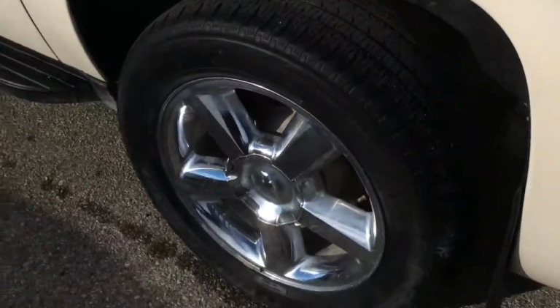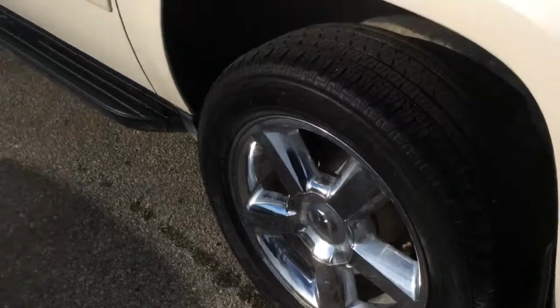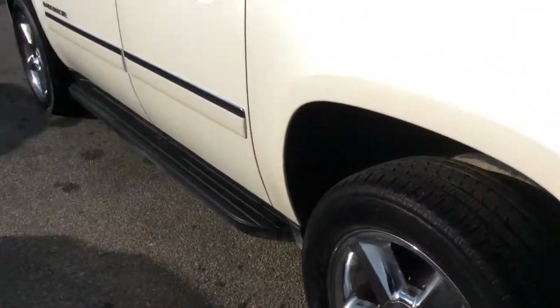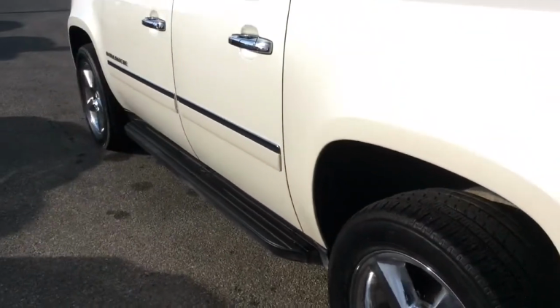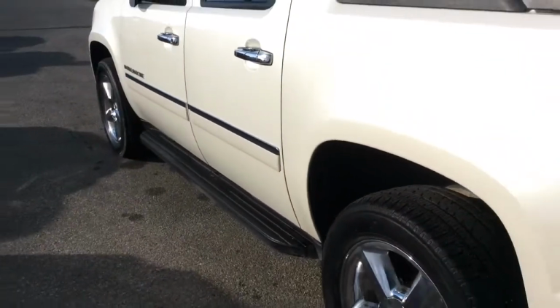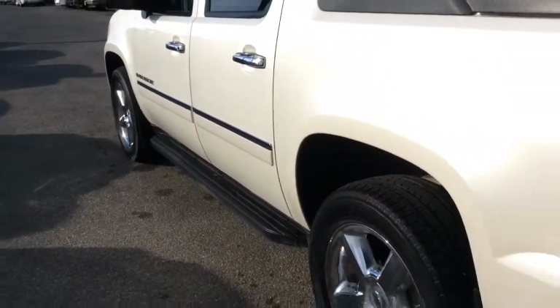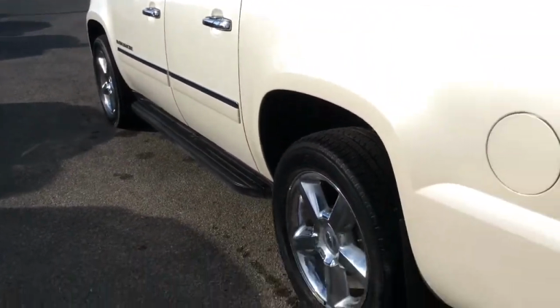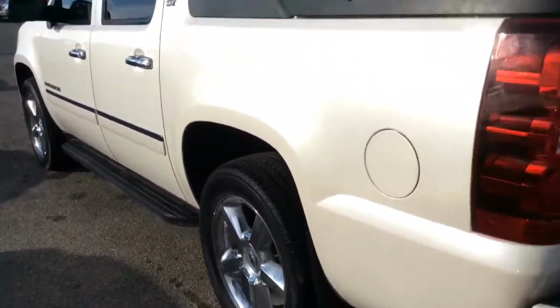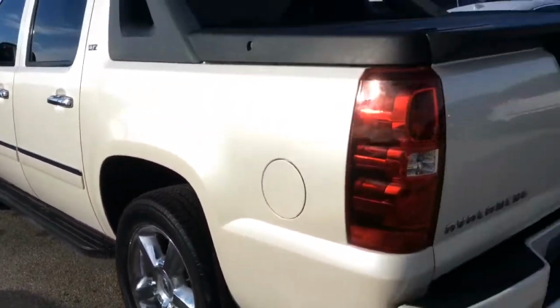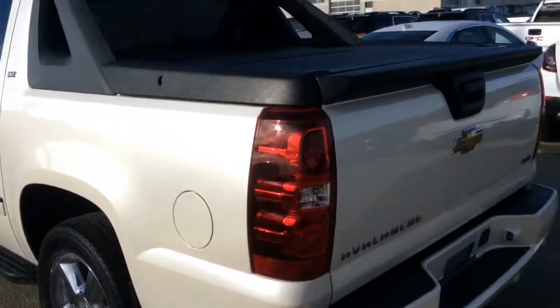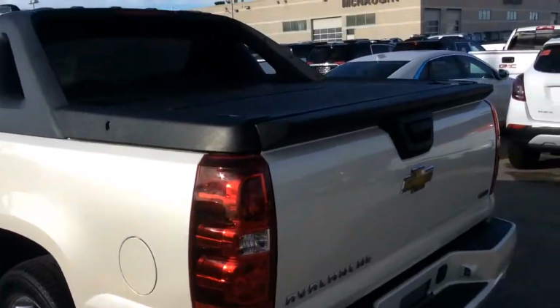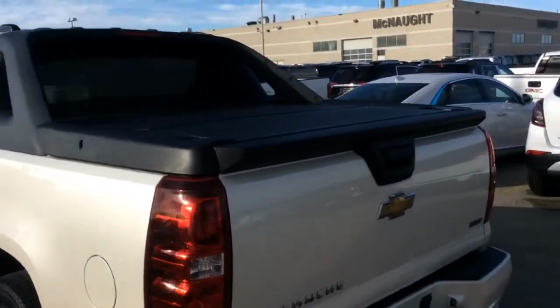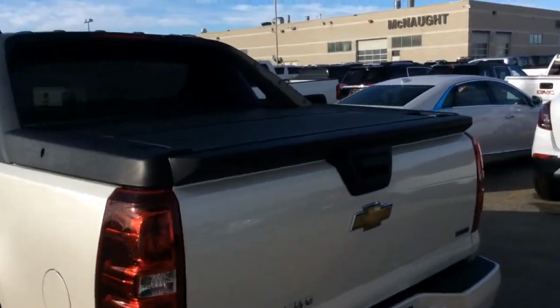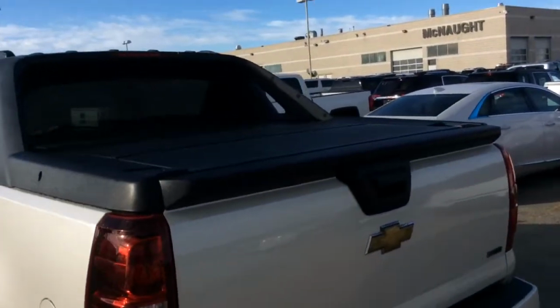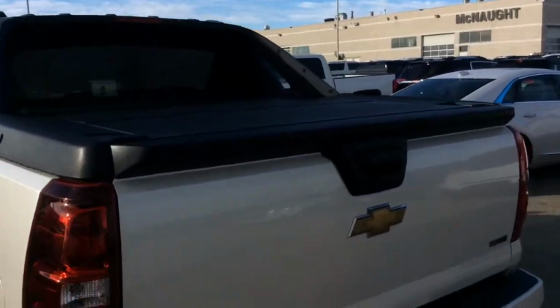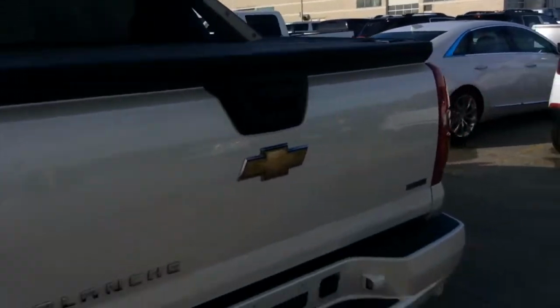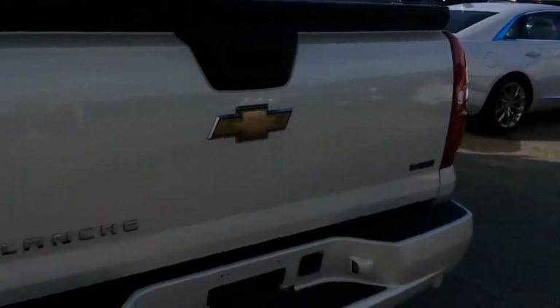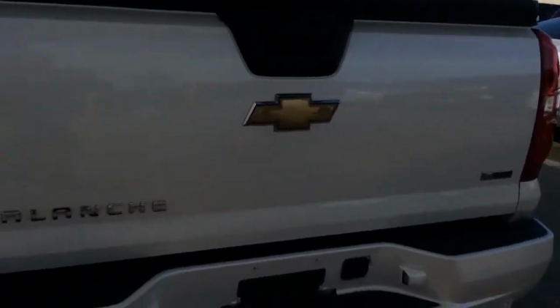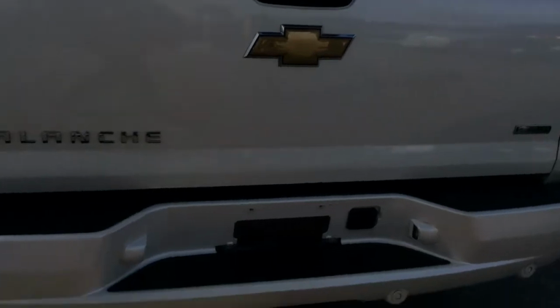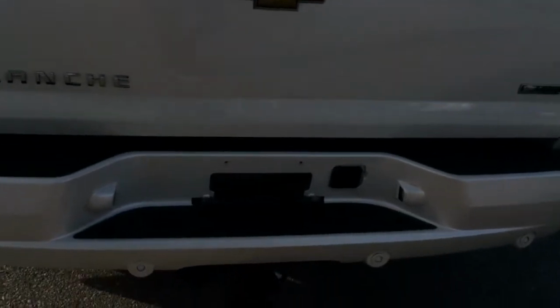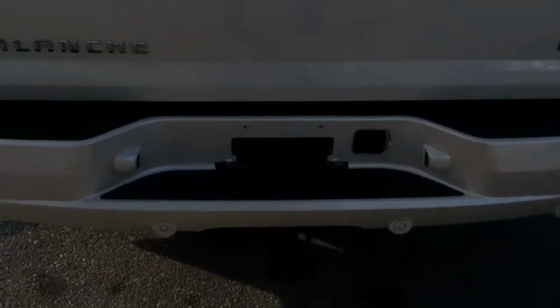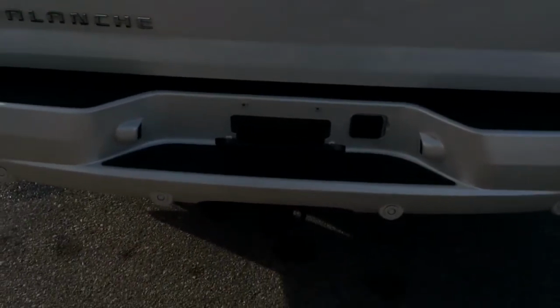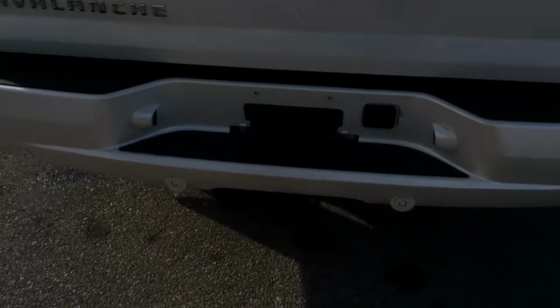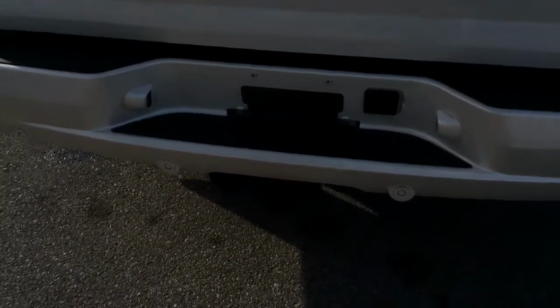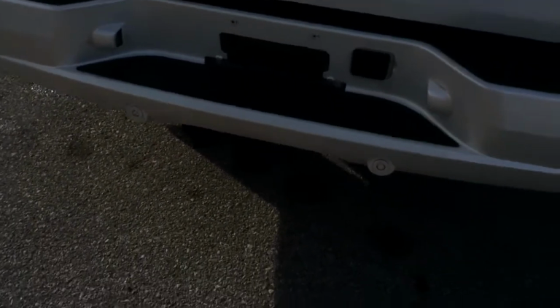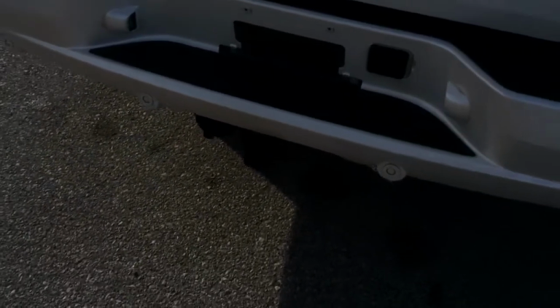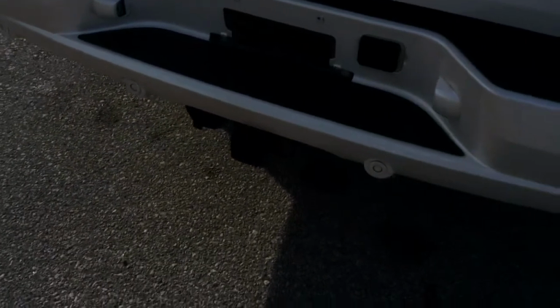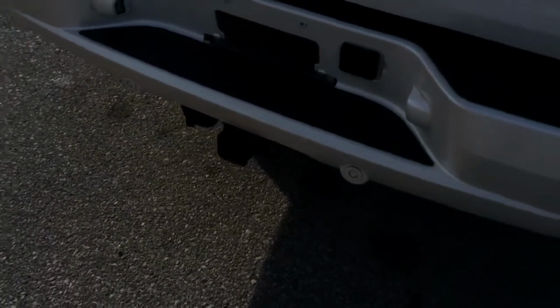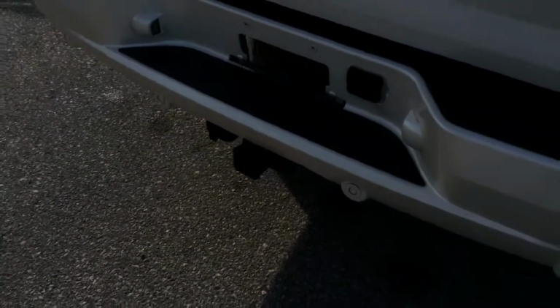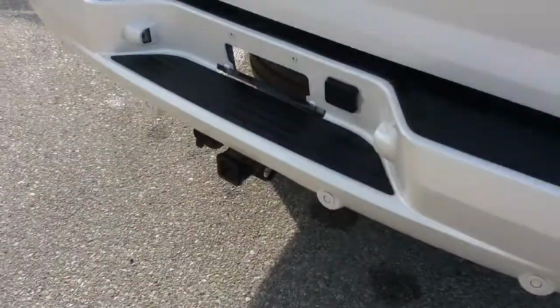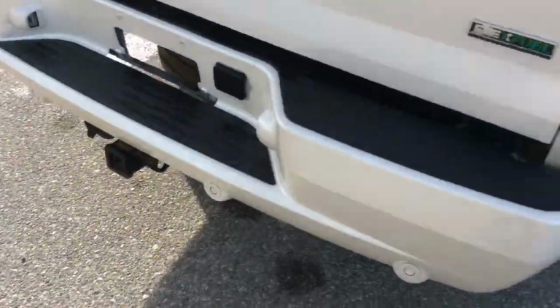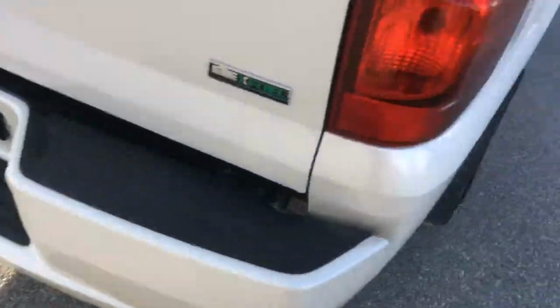Nice chrome accents and sidesteps. It does have the tonneau cover on the back, as well as a backup camera and backup parking sensors. There's a towing and trailer package there as well.